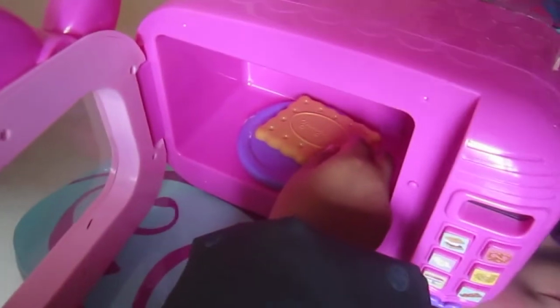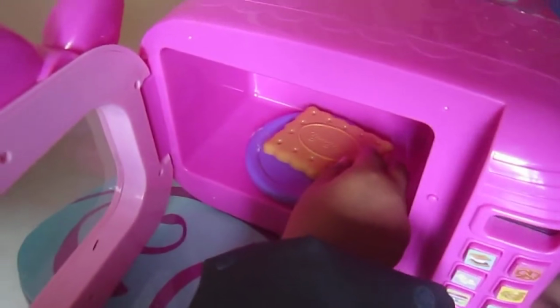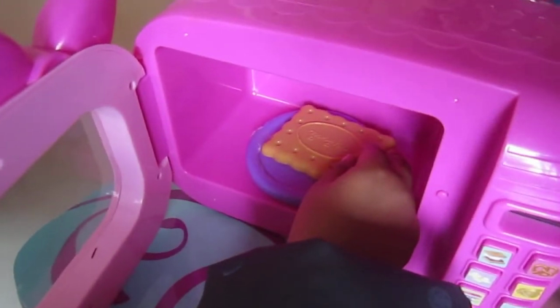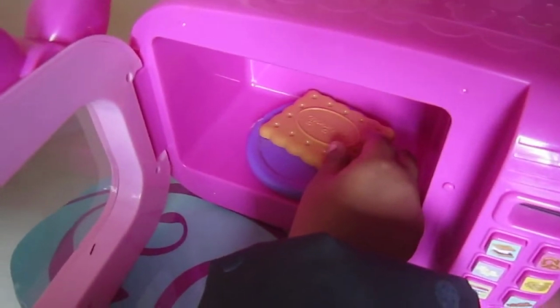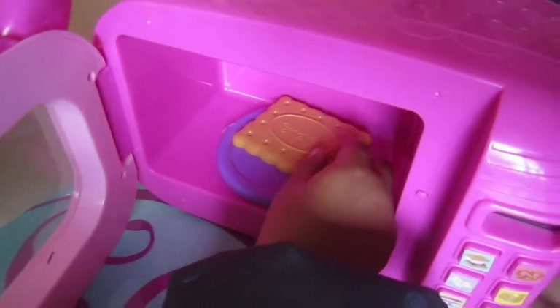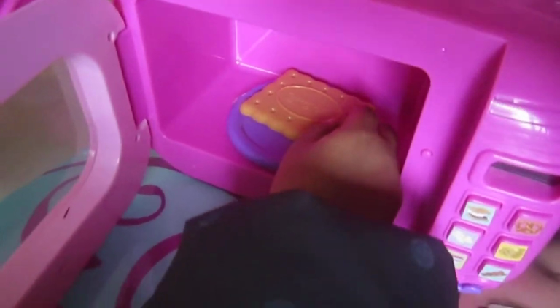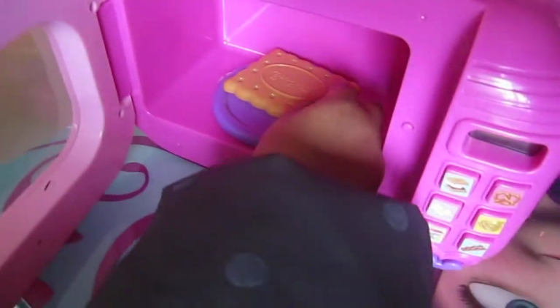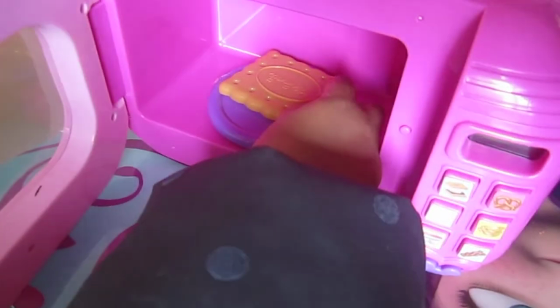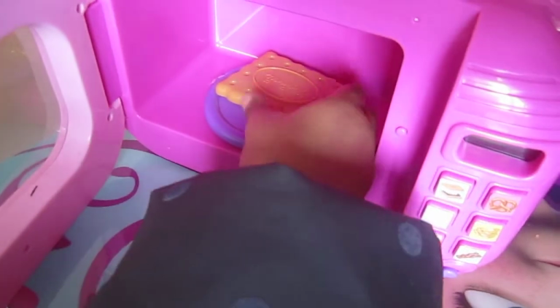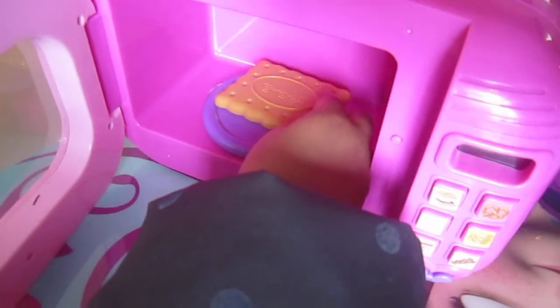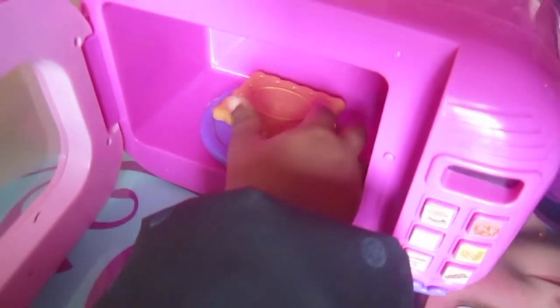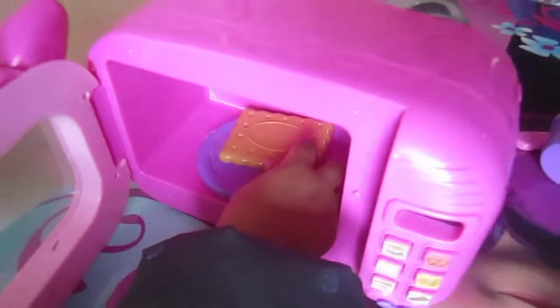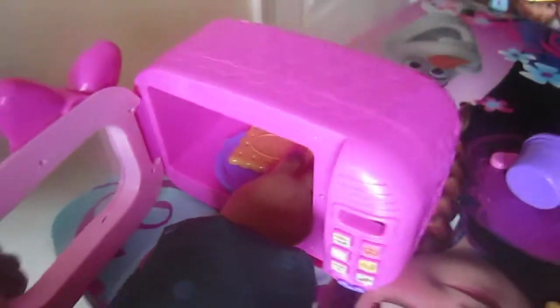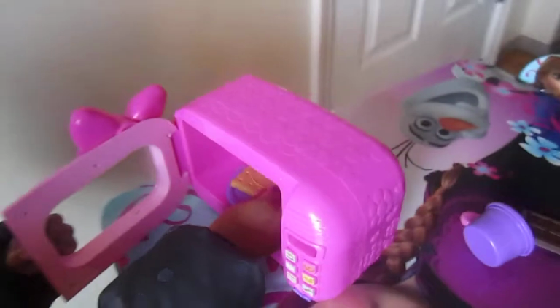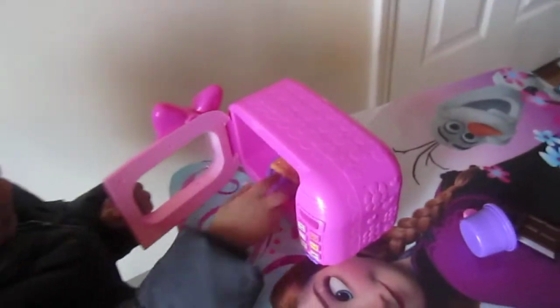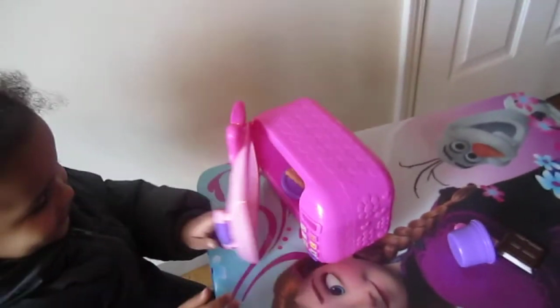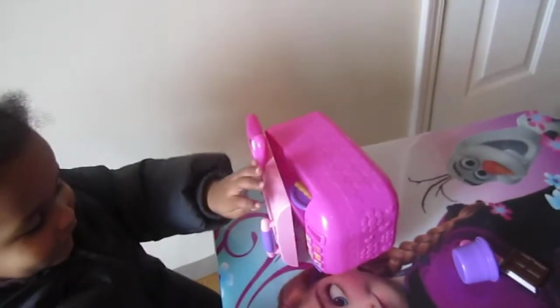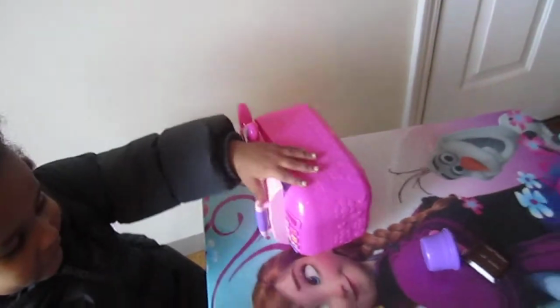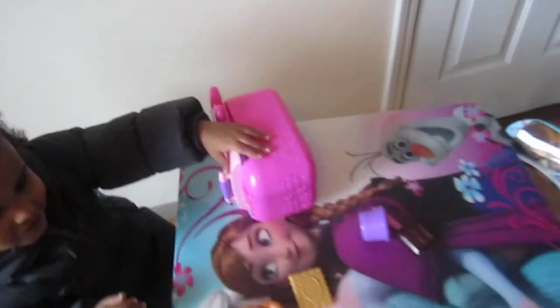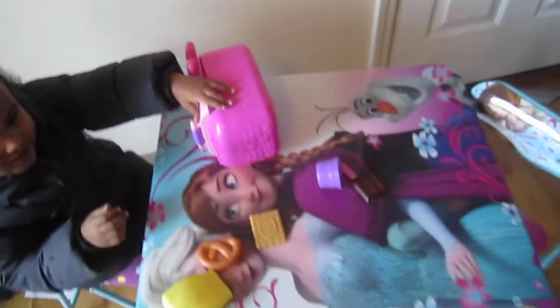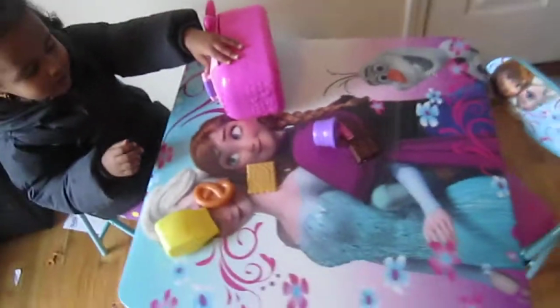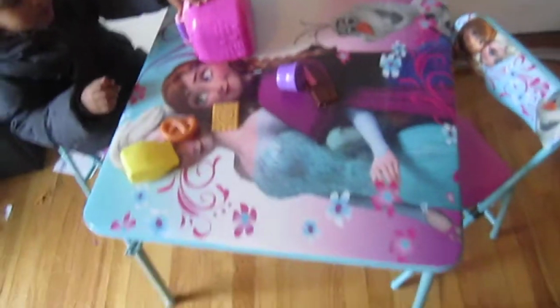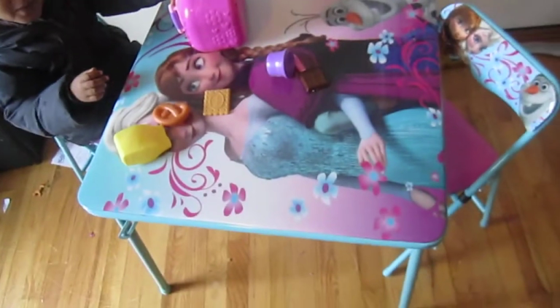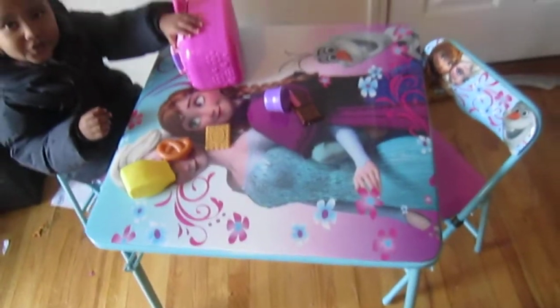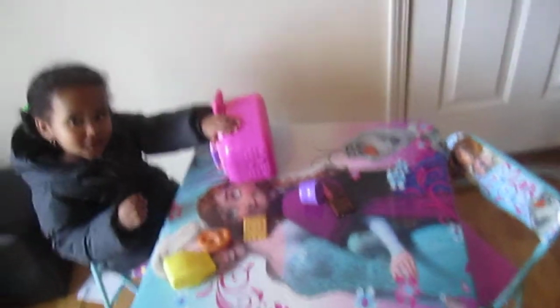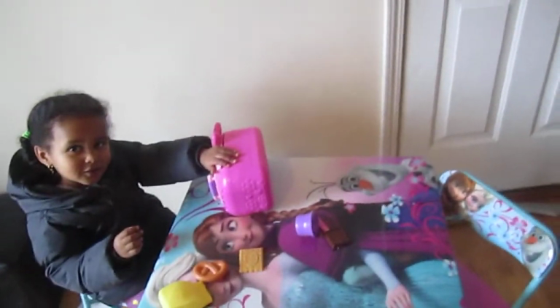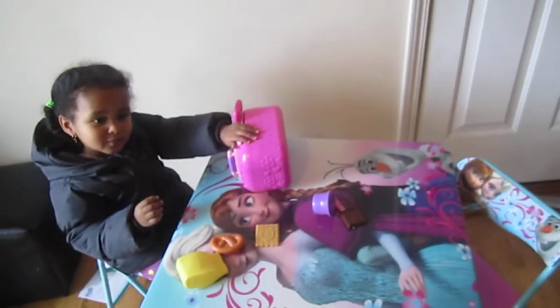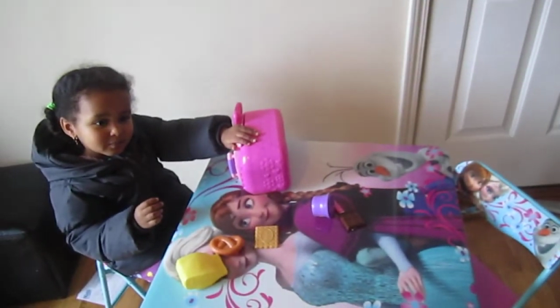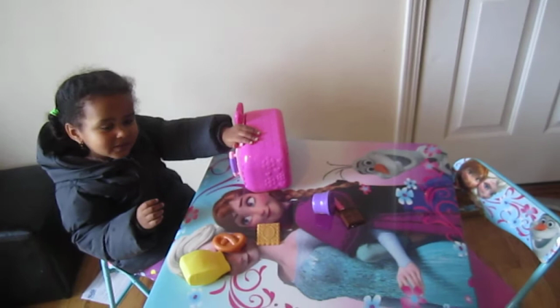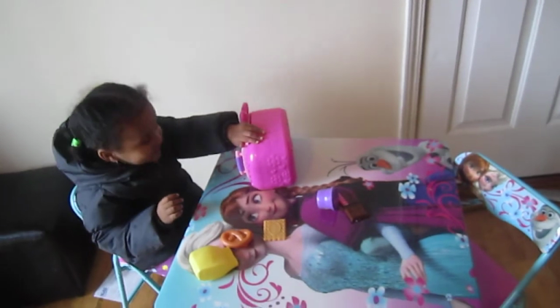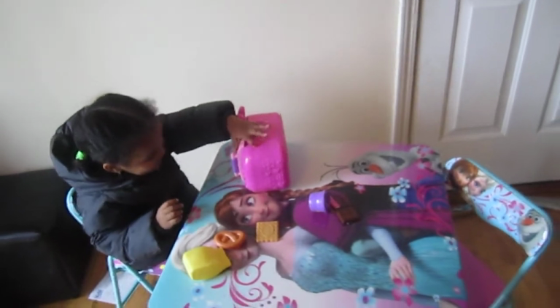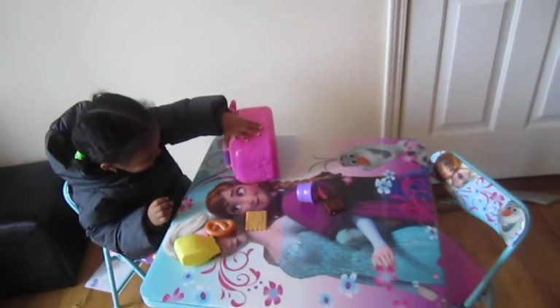Look at that, Miriam. What are you cooking? I cook a snack. Good job. For my brother. You are going to cook for your brother? Yes. She is two.